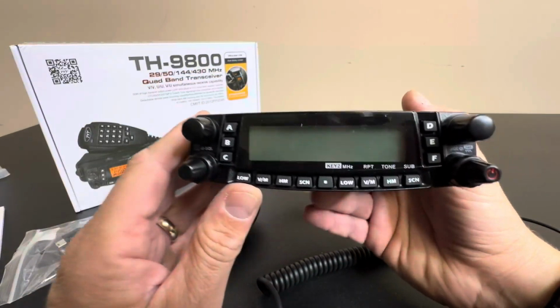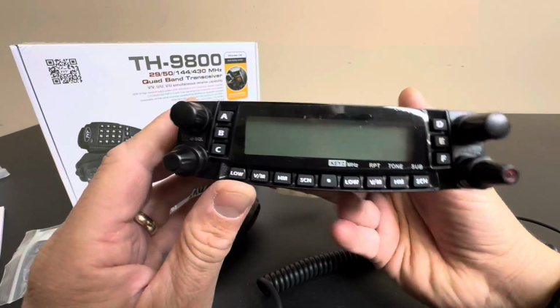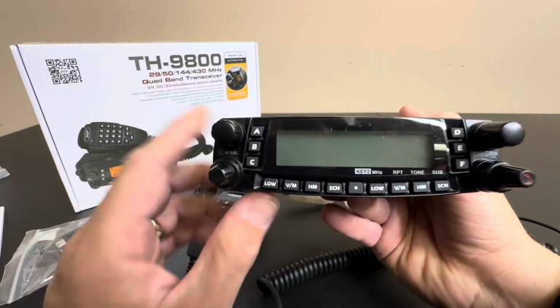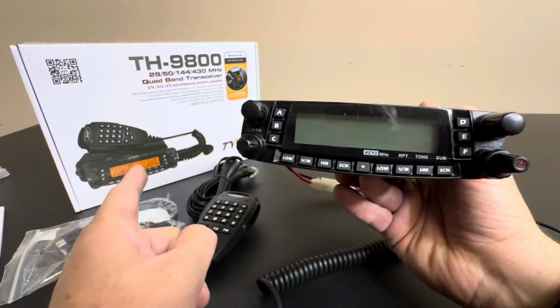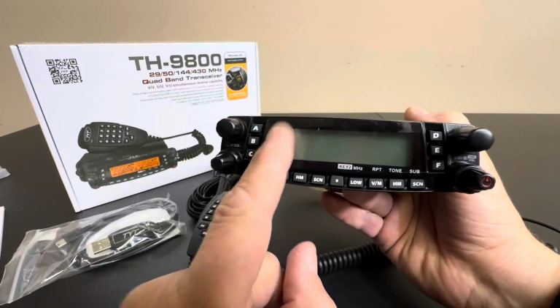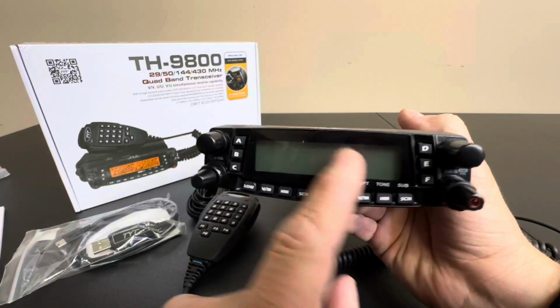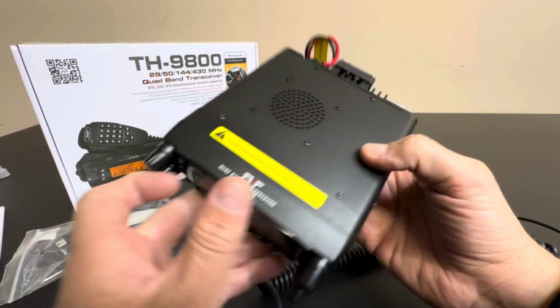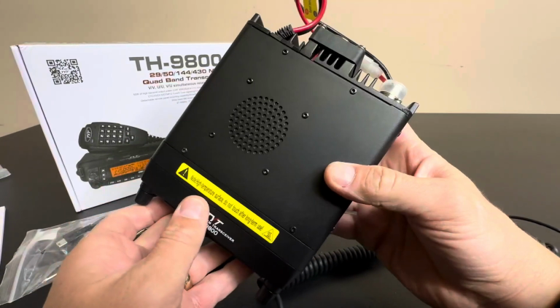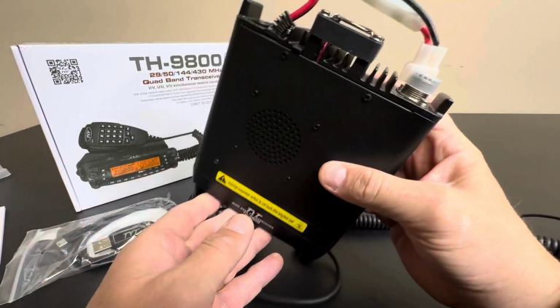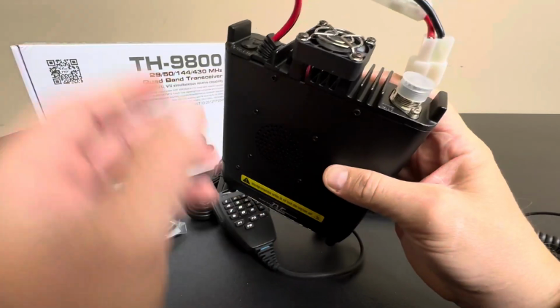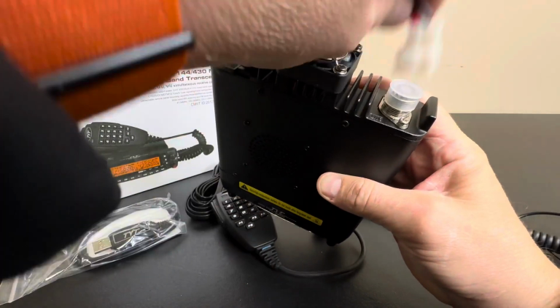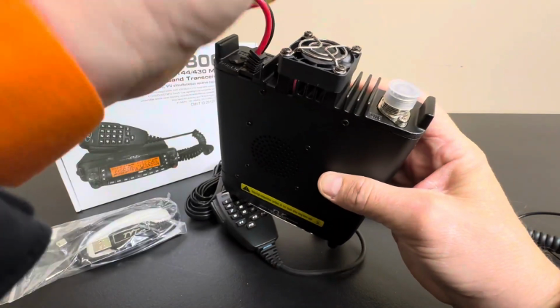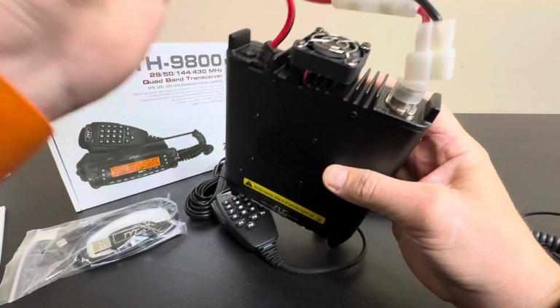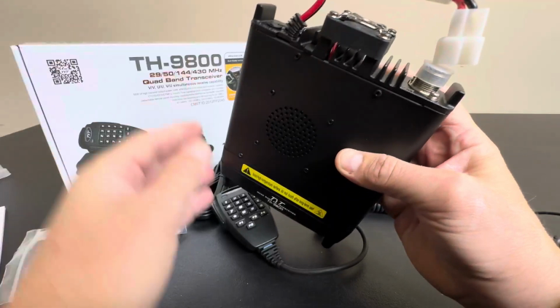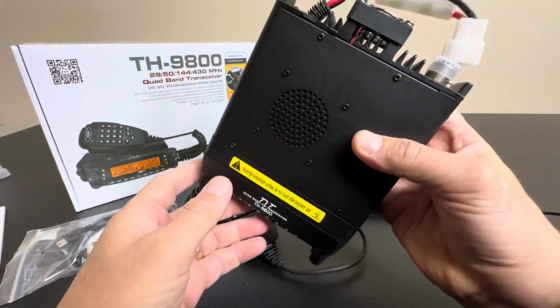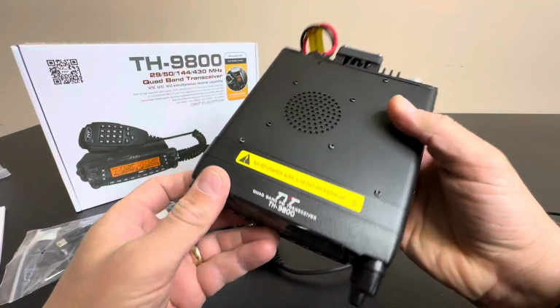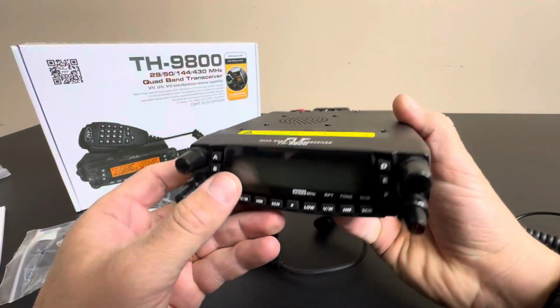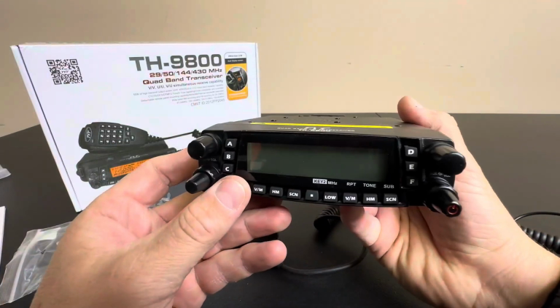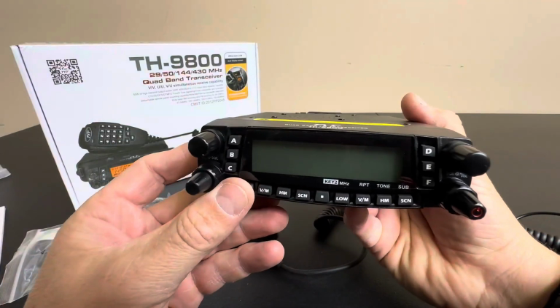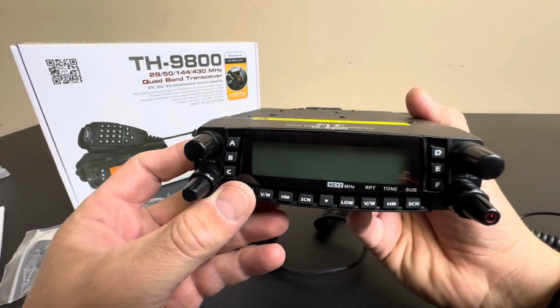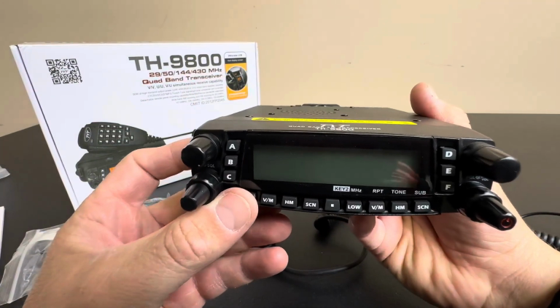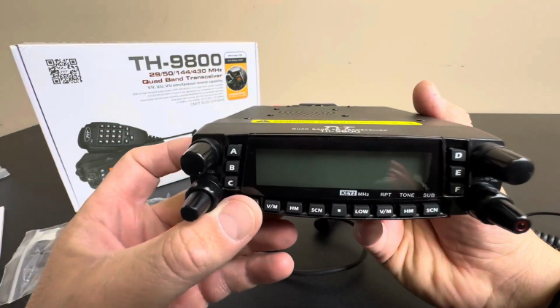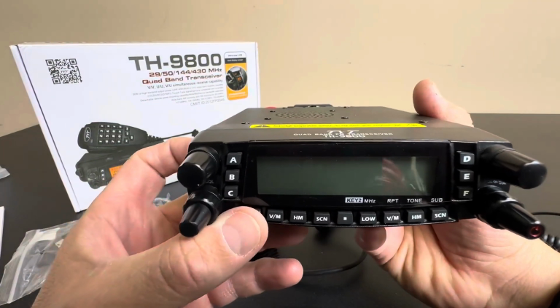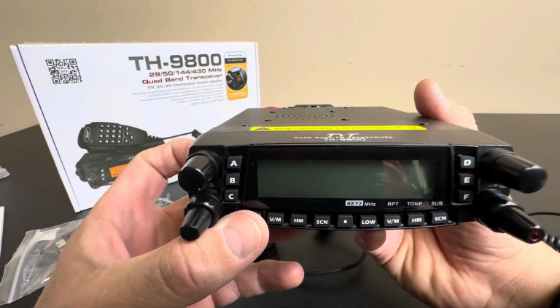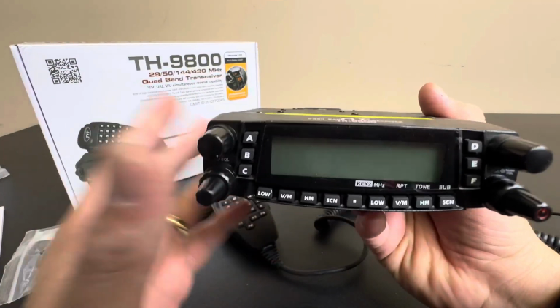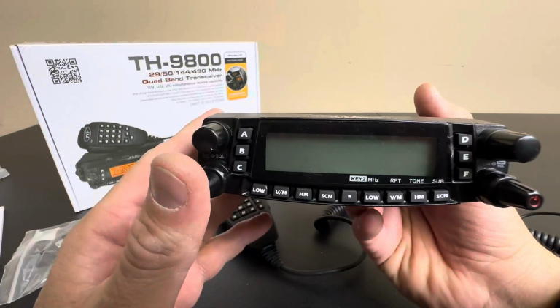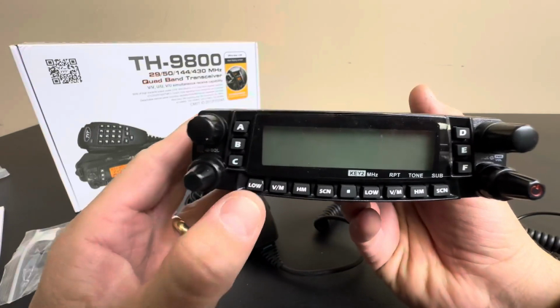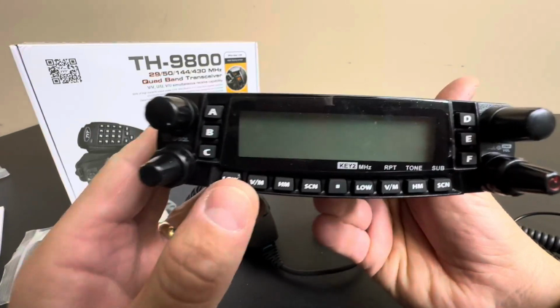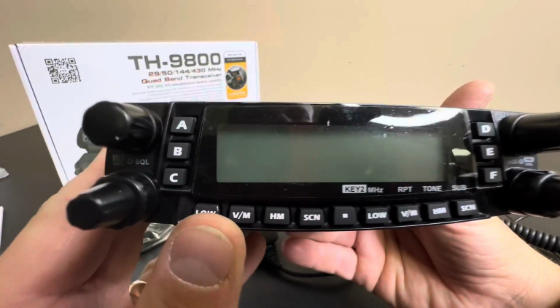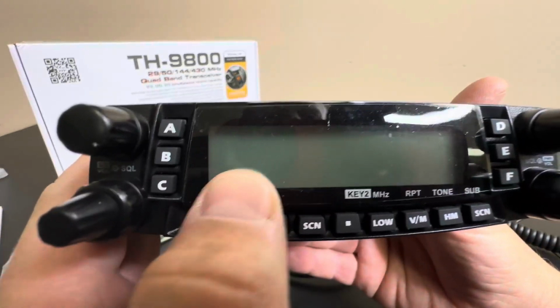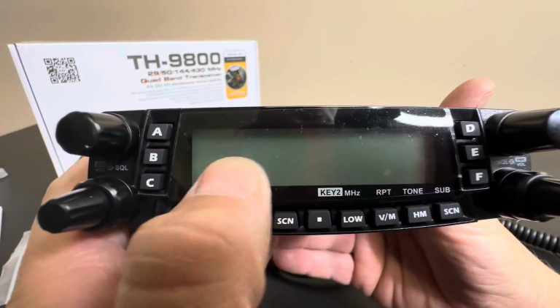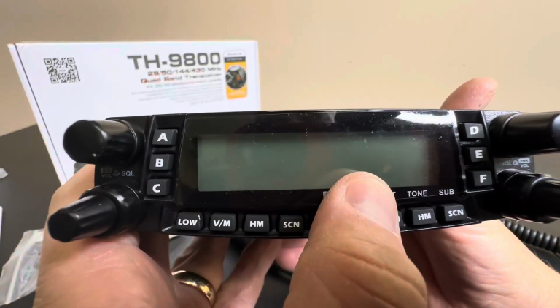As you can see, you have an LED display right here. I can't plug it in for you right now — you need 12-volt power to plug this in. But it's a really nice FM transceiver, quad band like I said, with a really nice display here.